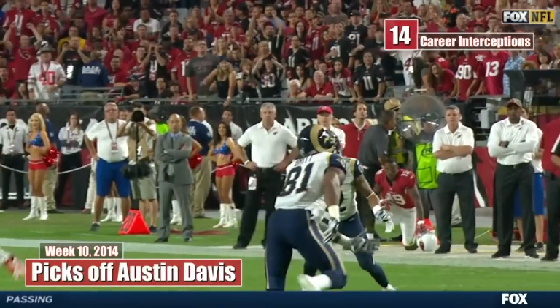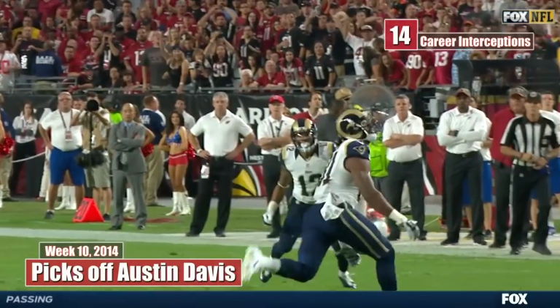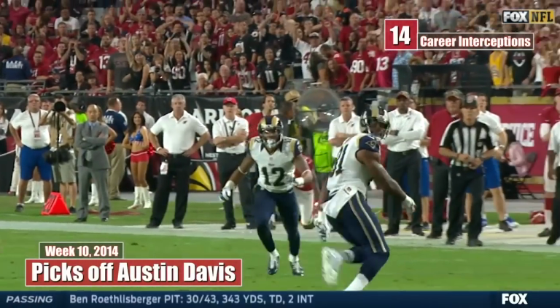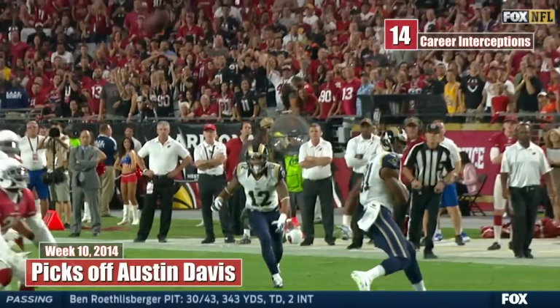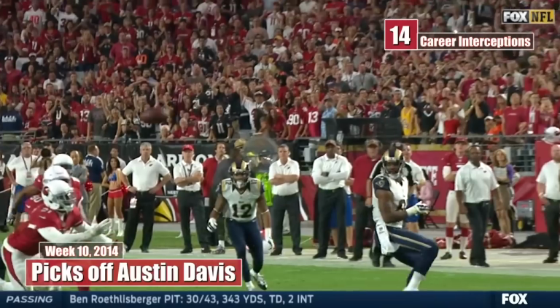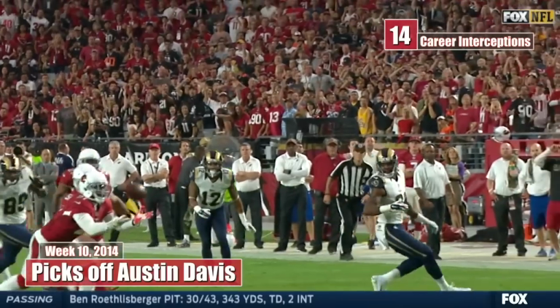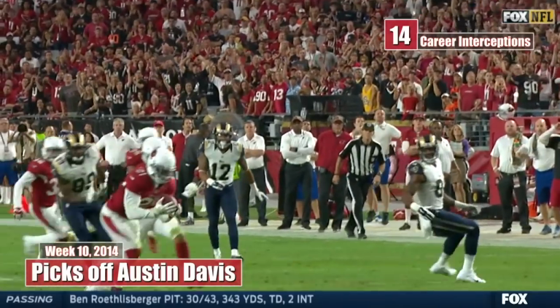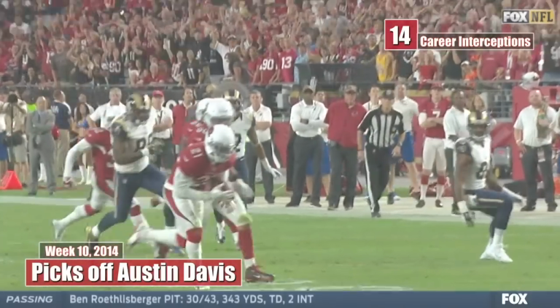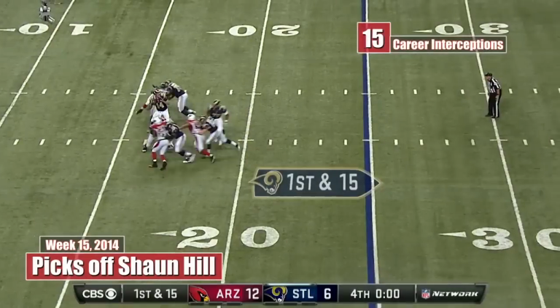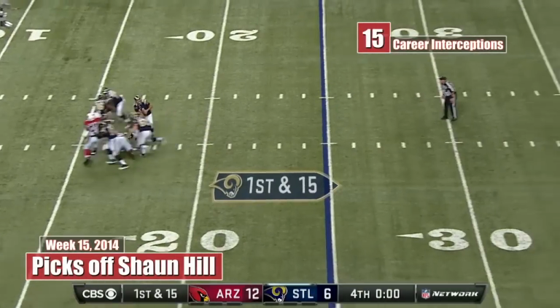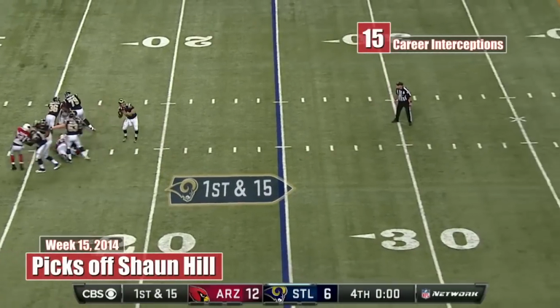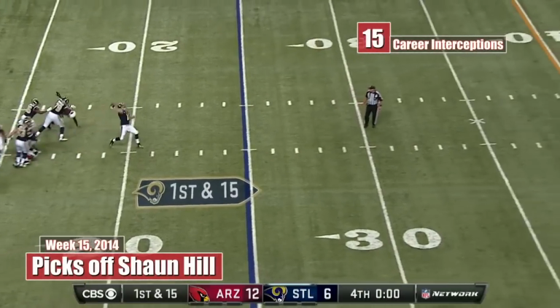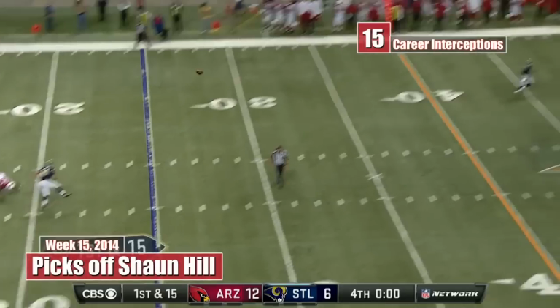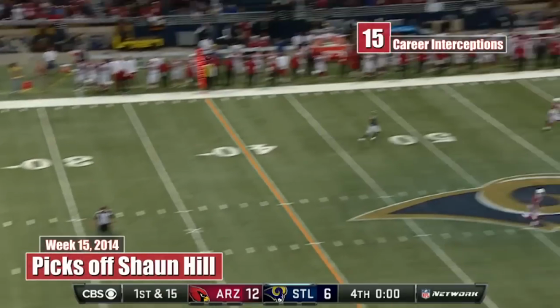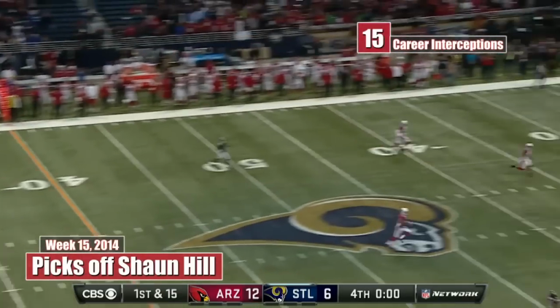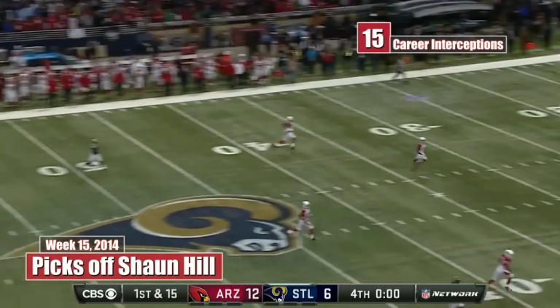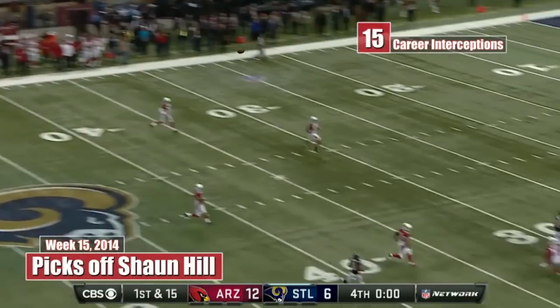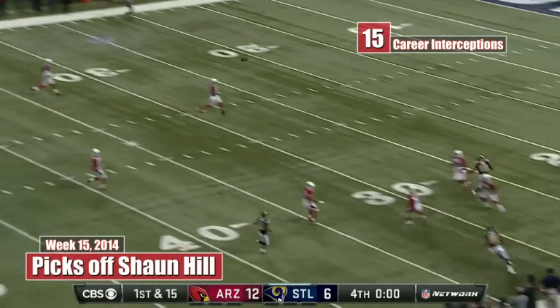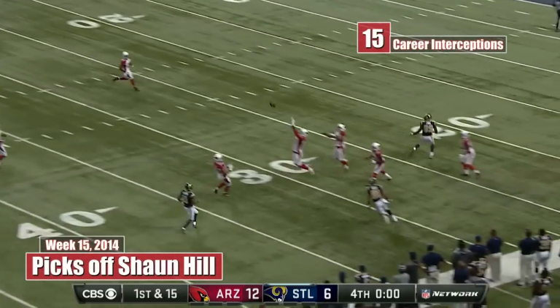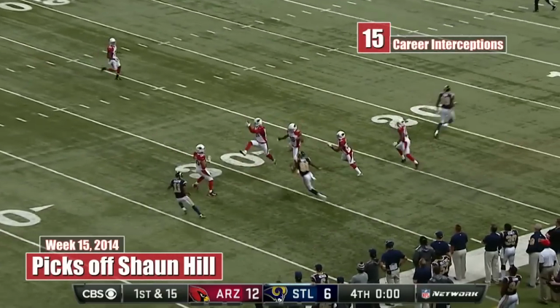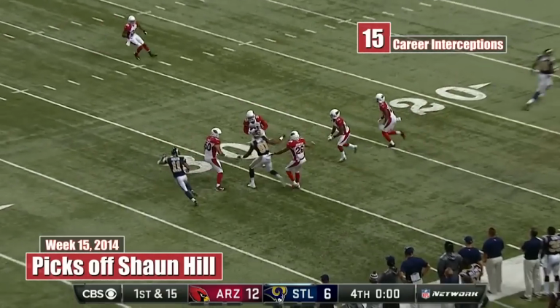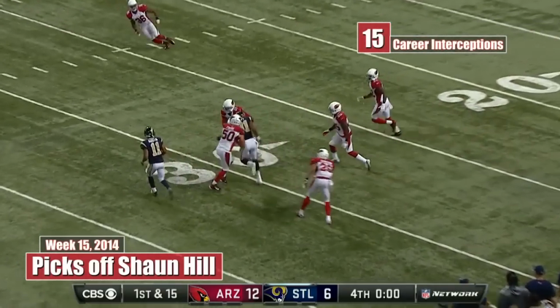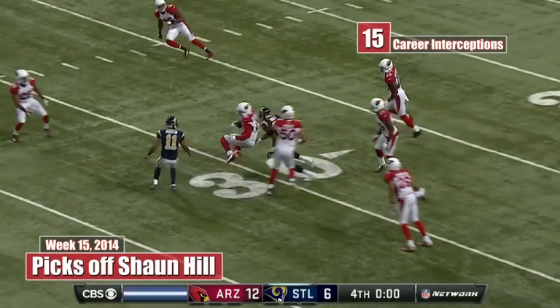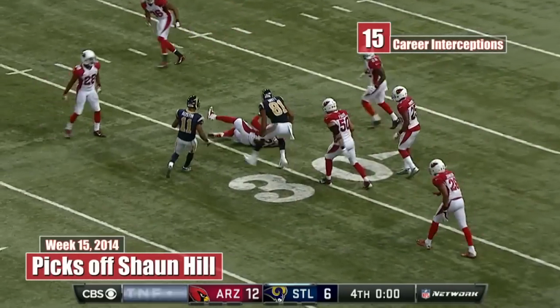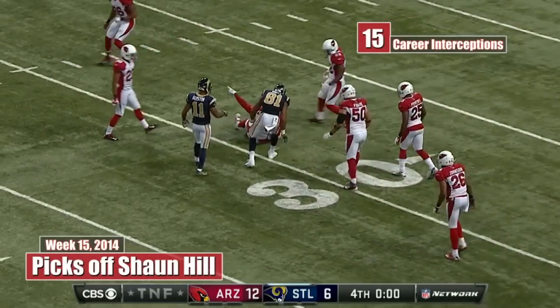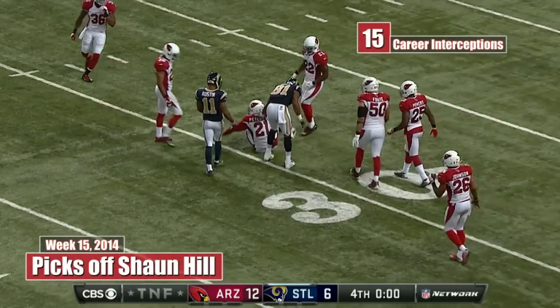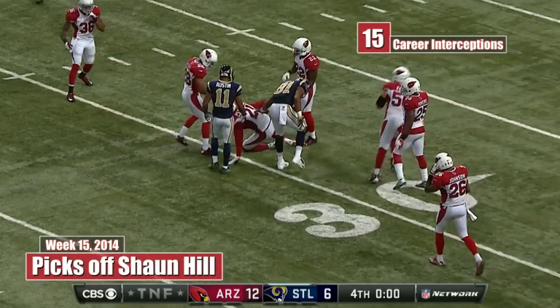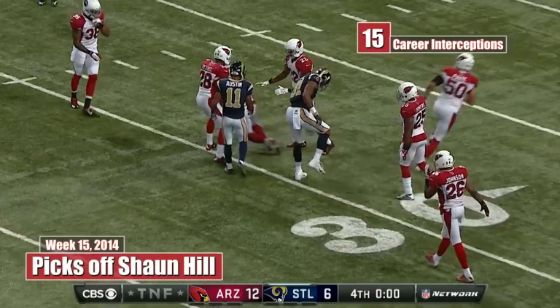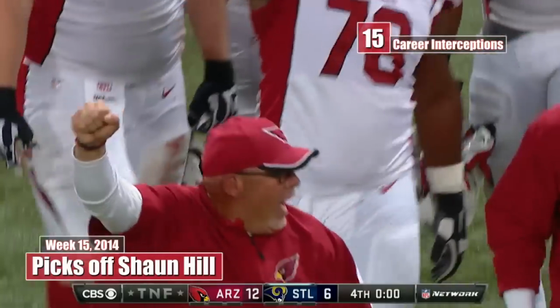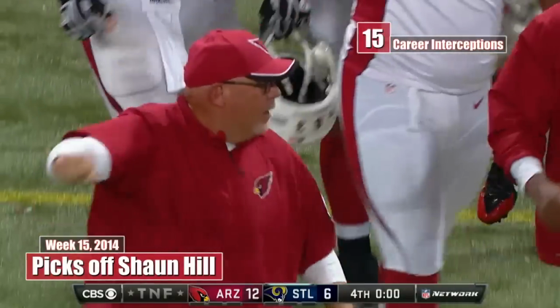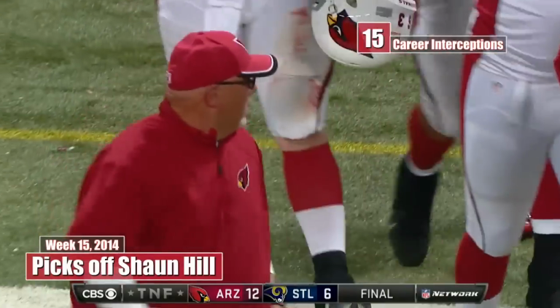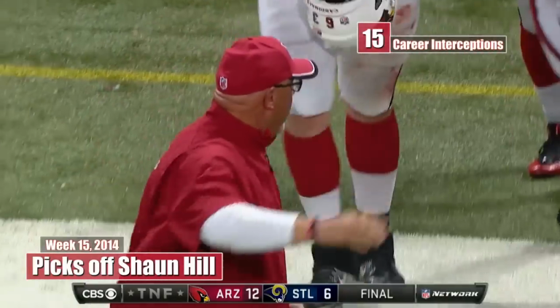The concentration, the focus. He loads it up — intercepted. Peterson ends the game with the interception.